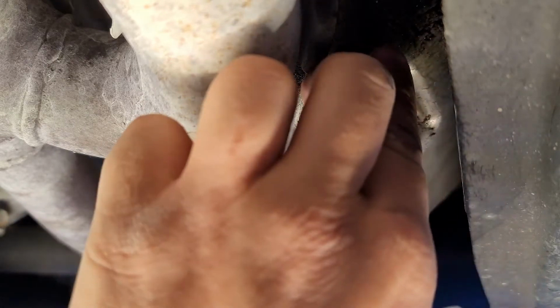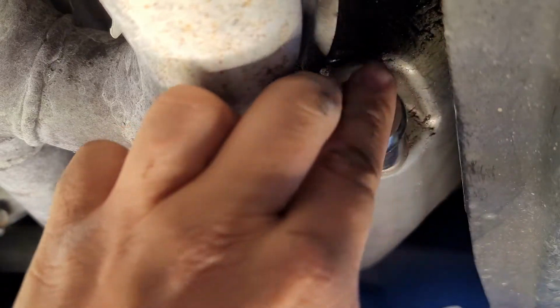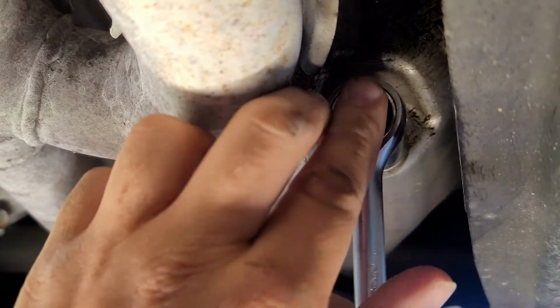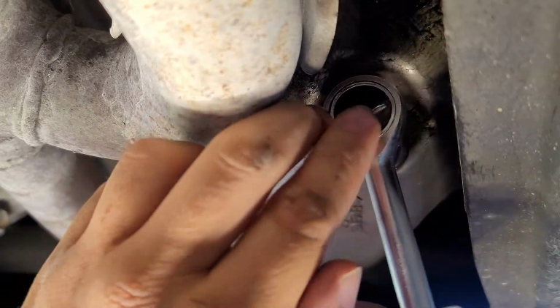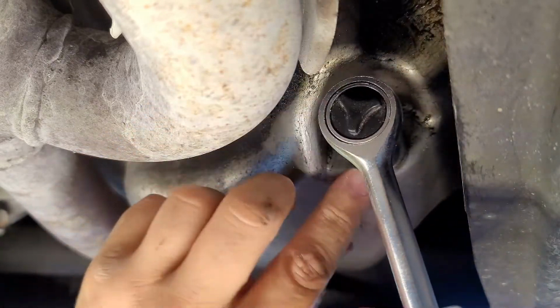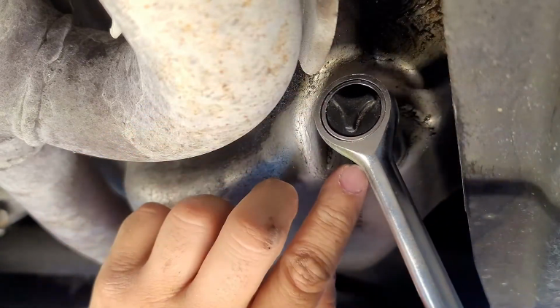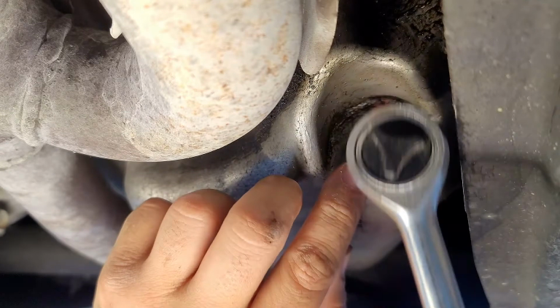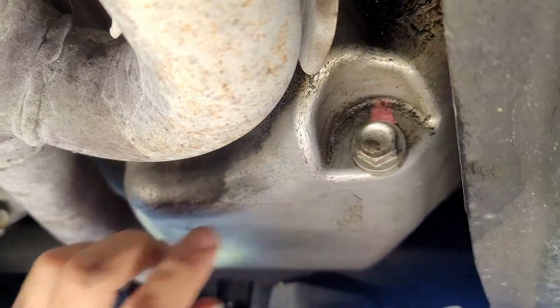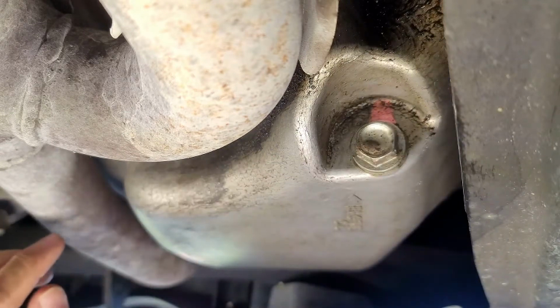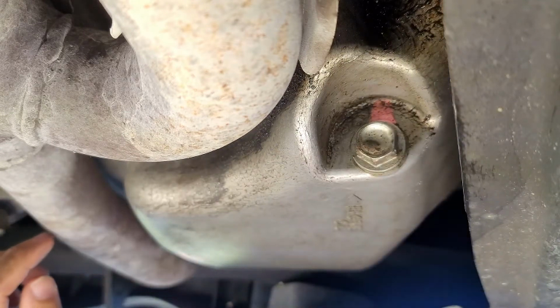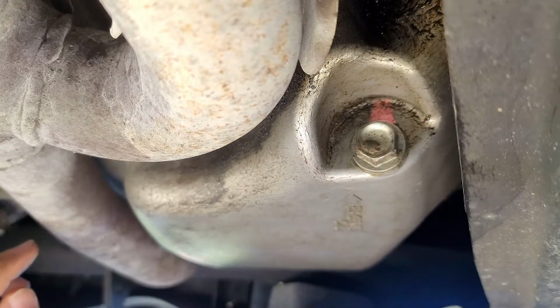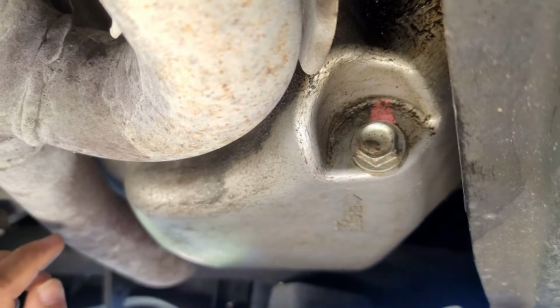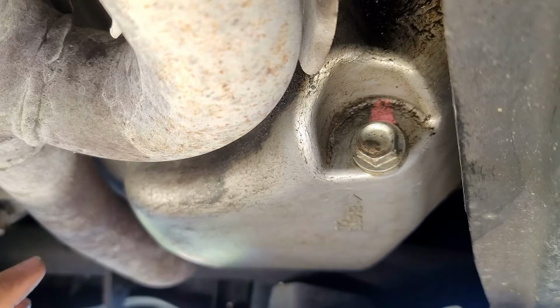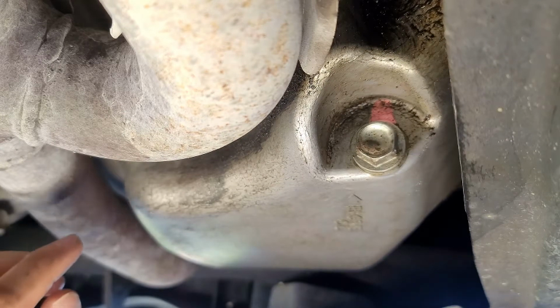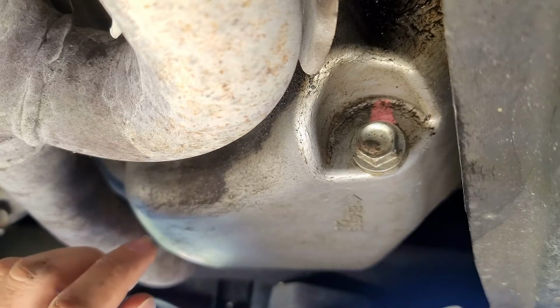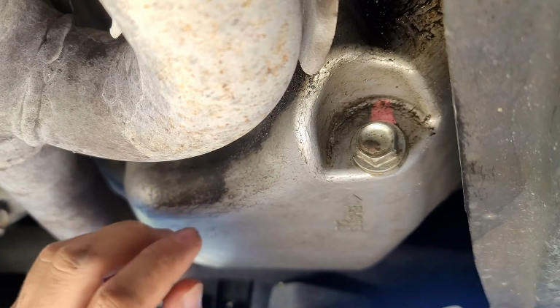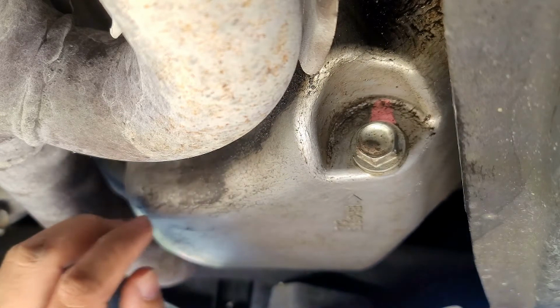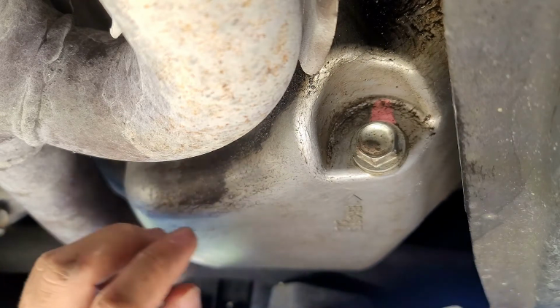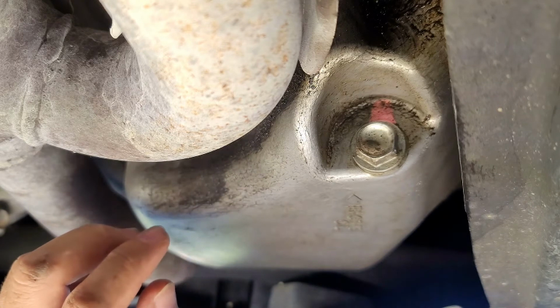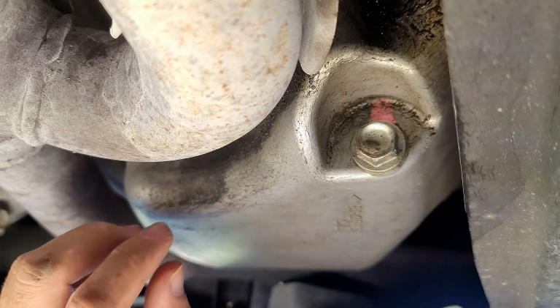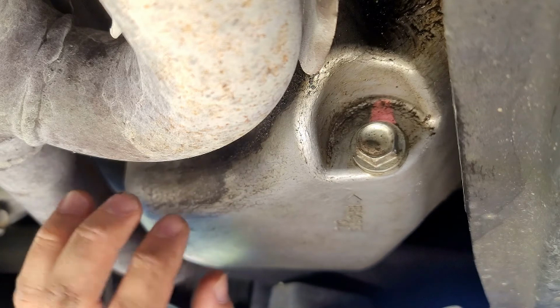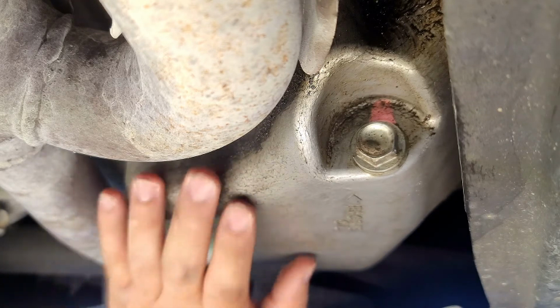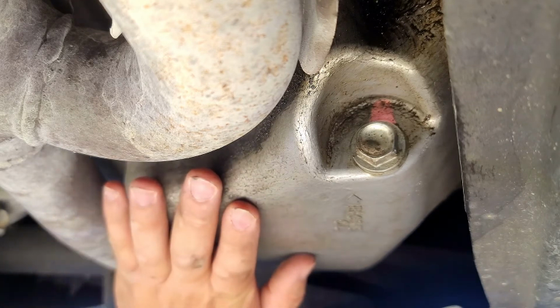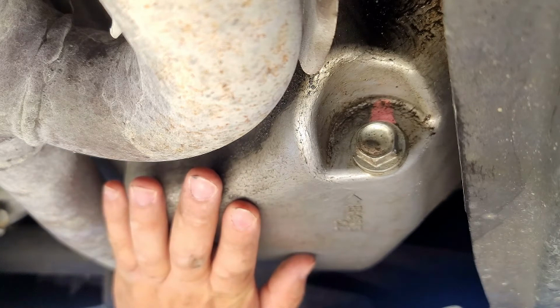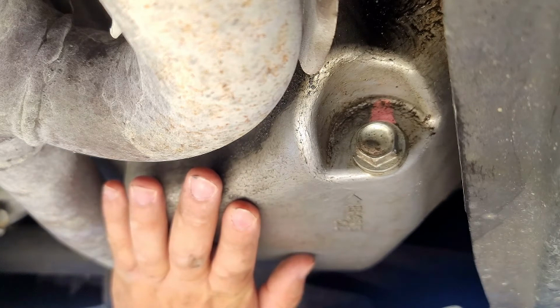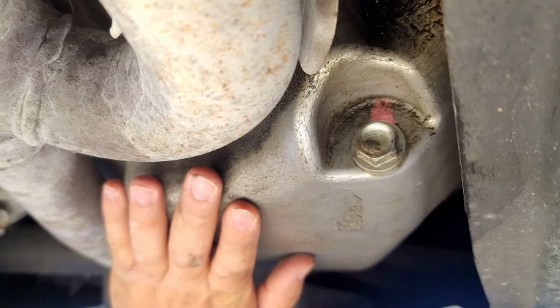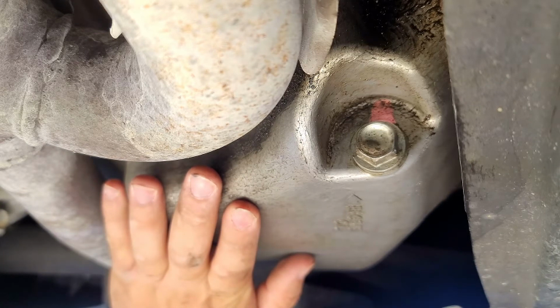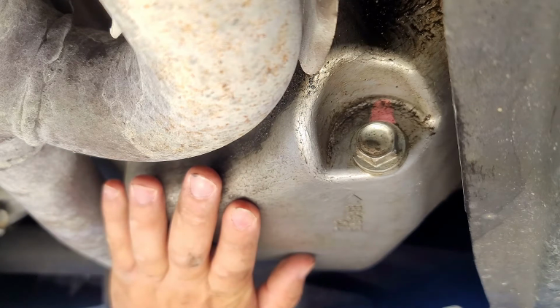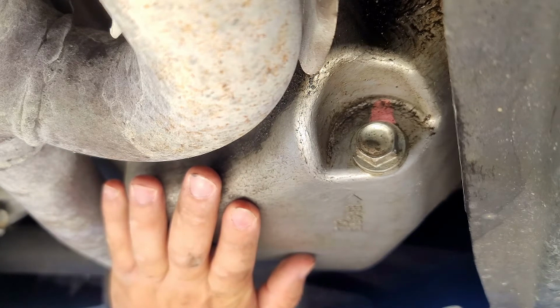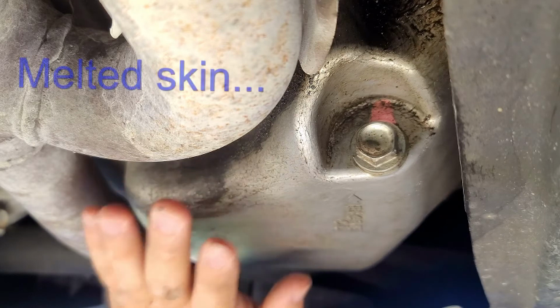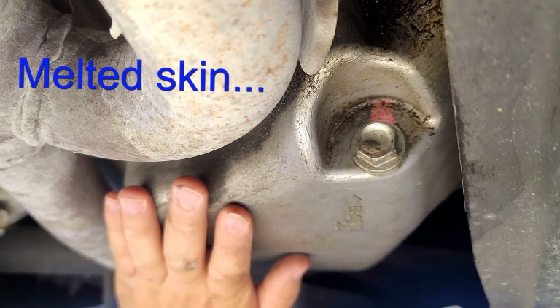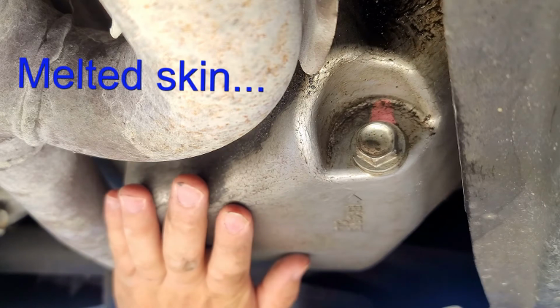One thing I'd like to note is that you should probably let your engine cool for at least an hour before you do this, because you will probably get a little bit of oil on your hands and you don't want to melt your skin.